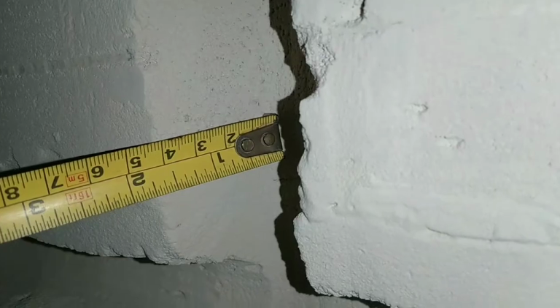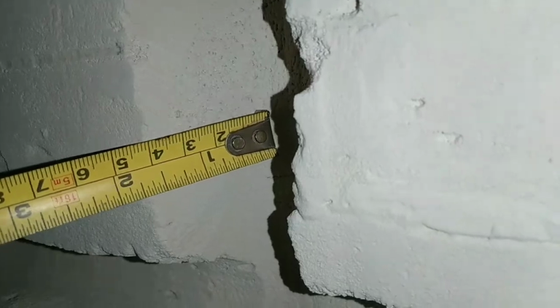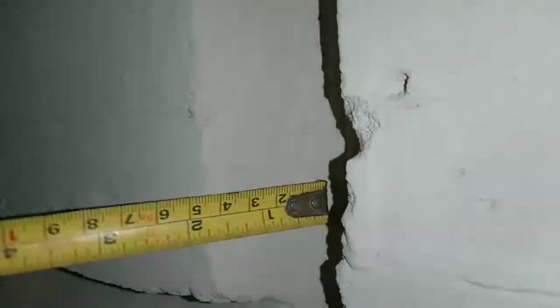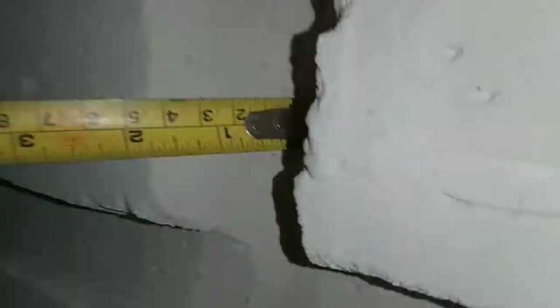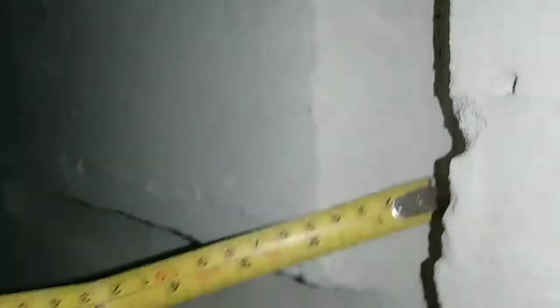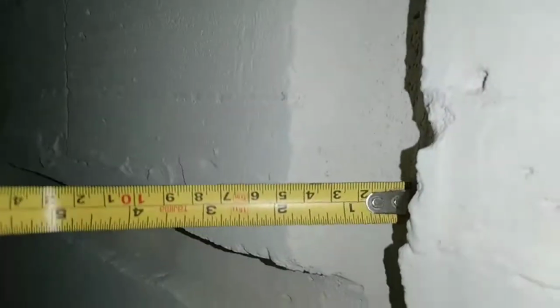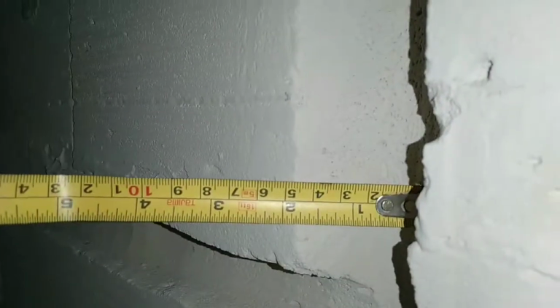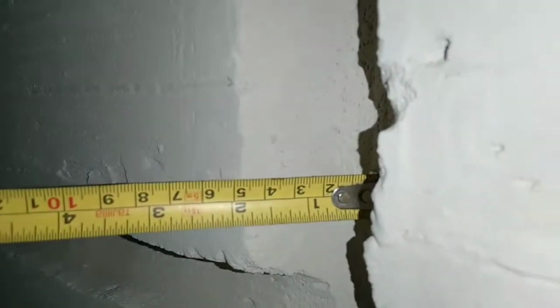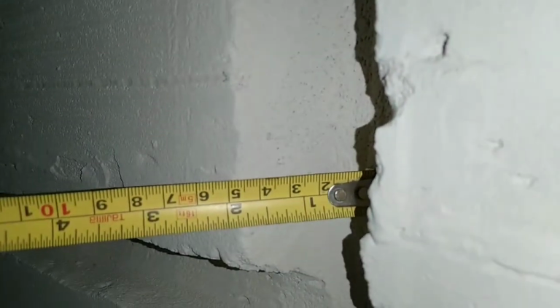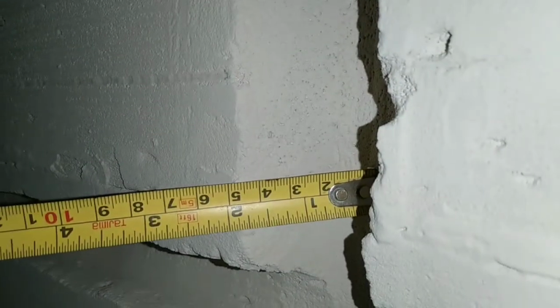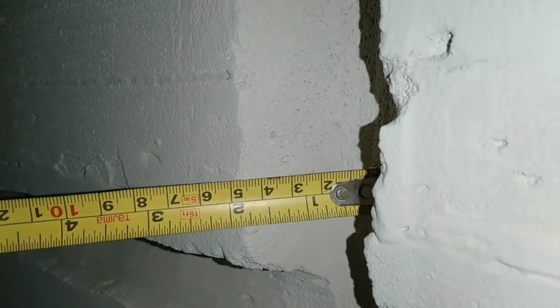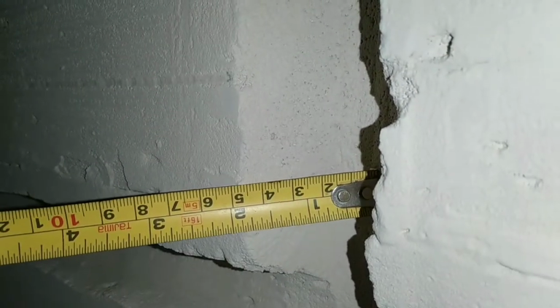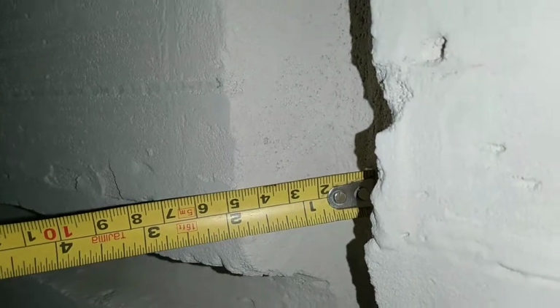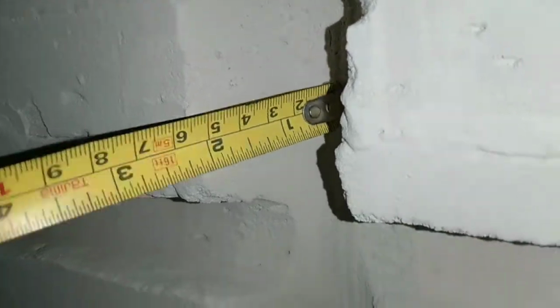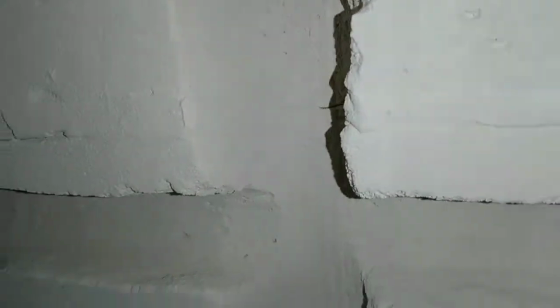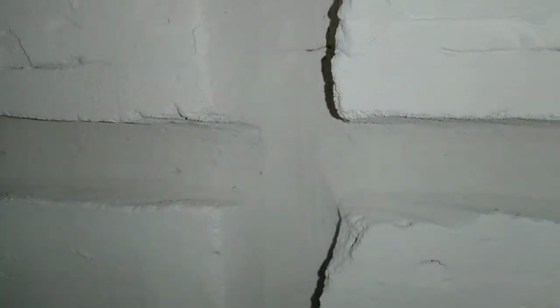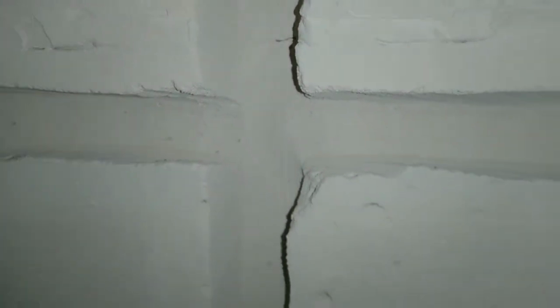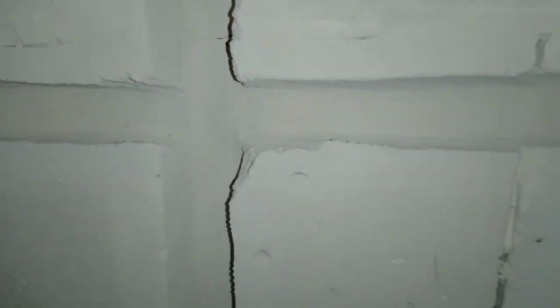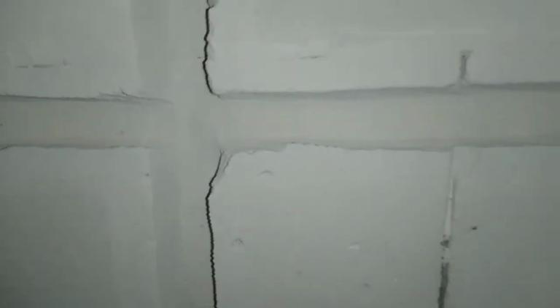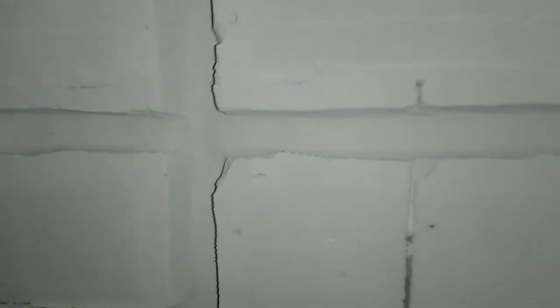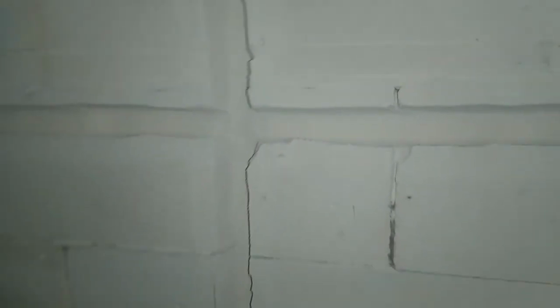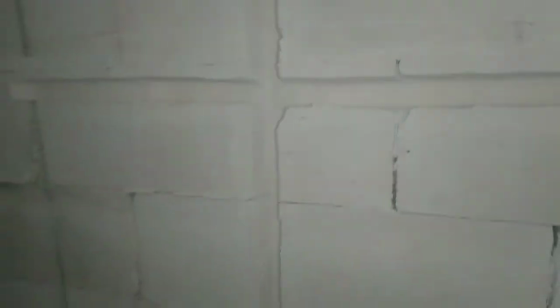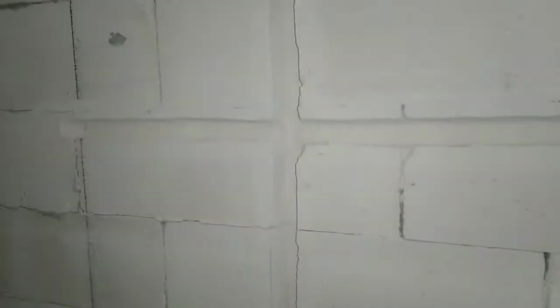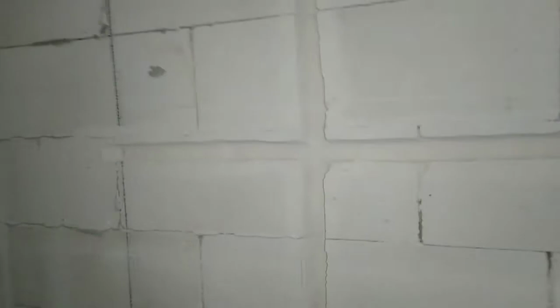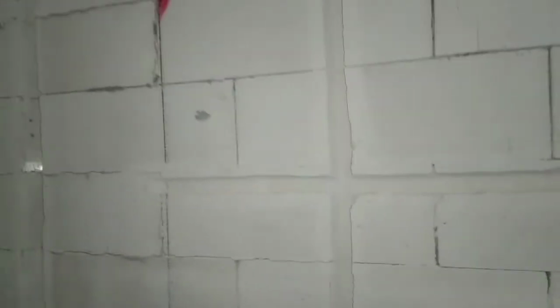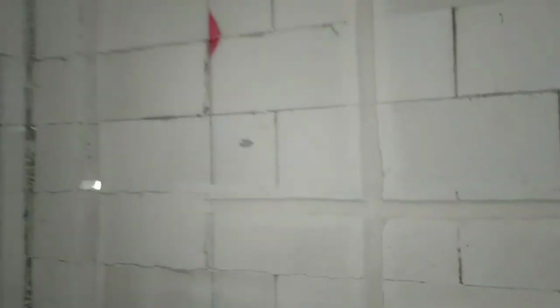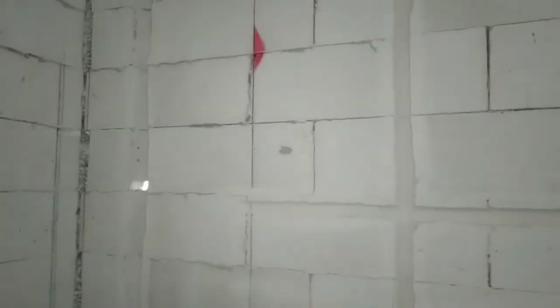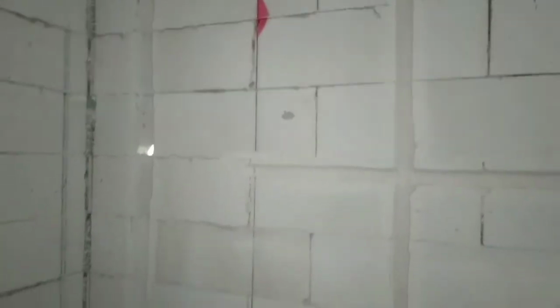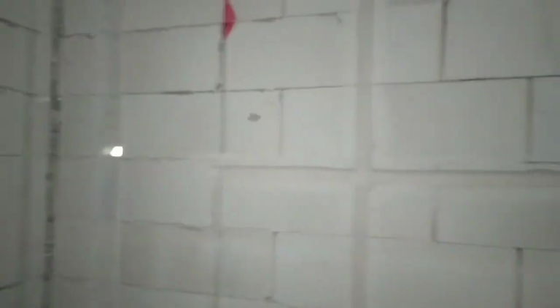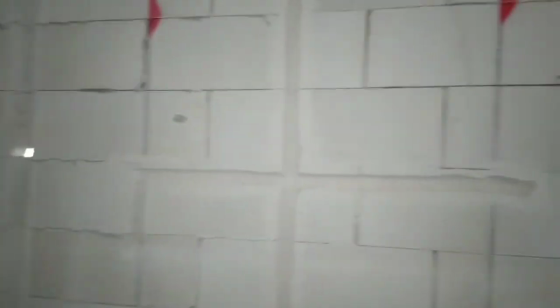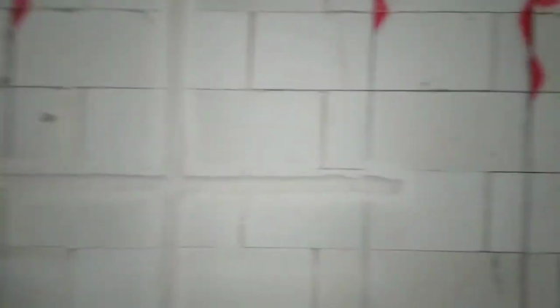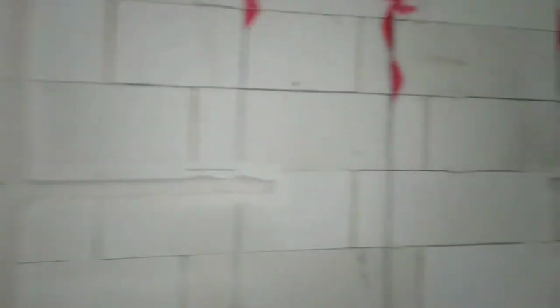Ukuran ini pas untuk pipa 1 inch, 3/4 inch, dan 1/2 inch, baik PPC maupun PPR, ripeng, dan jenis pipa plumbing atau pipa elektrikal lainnya.